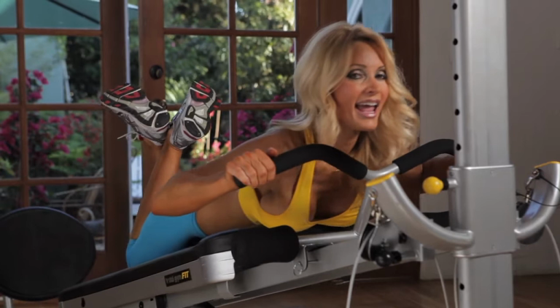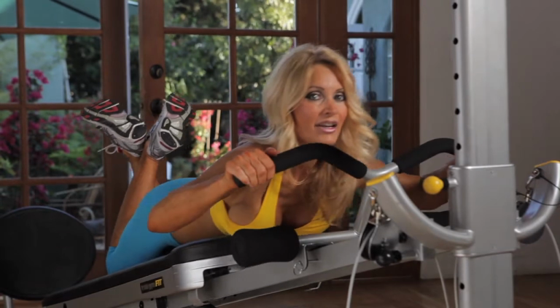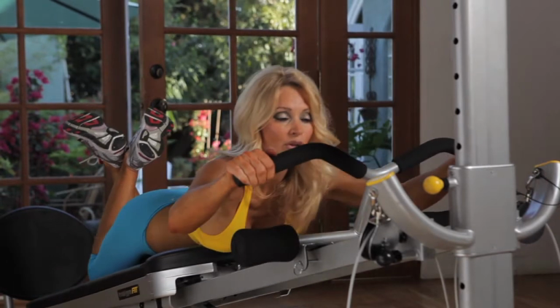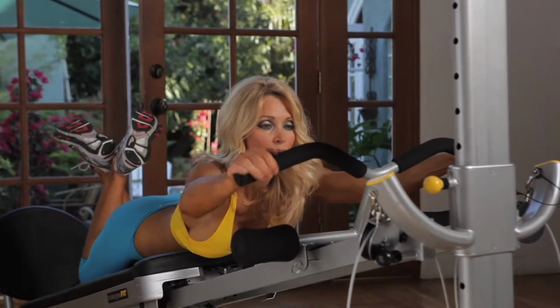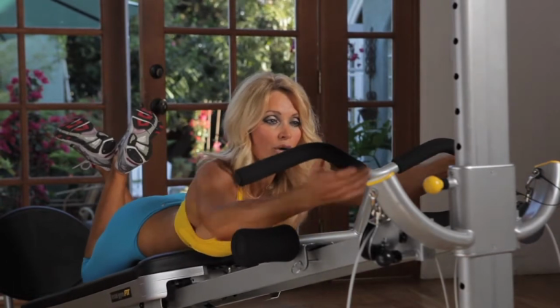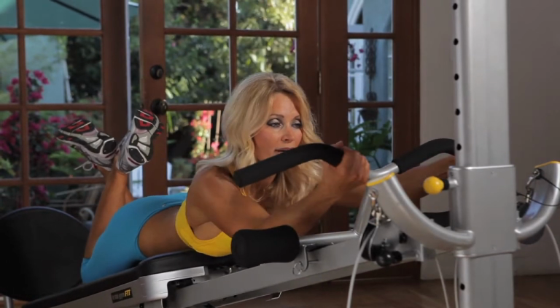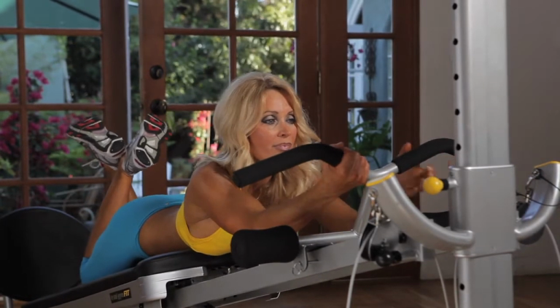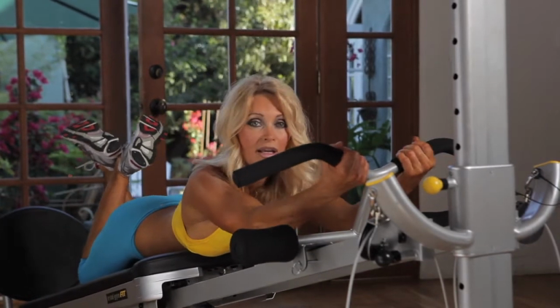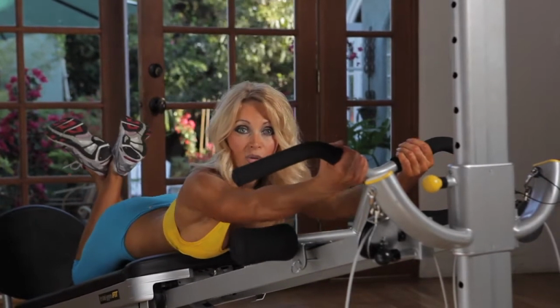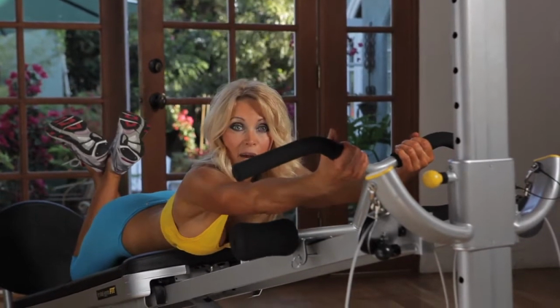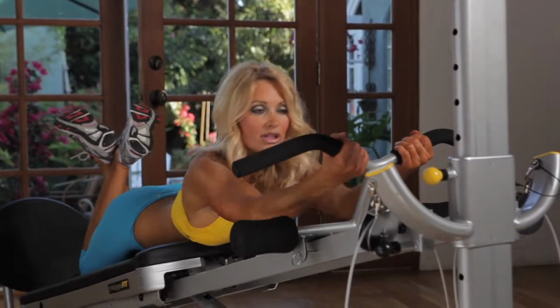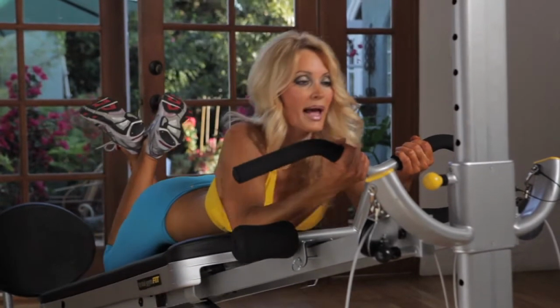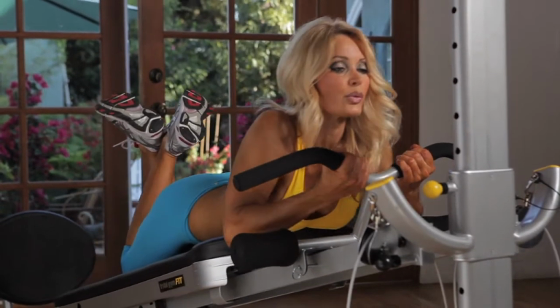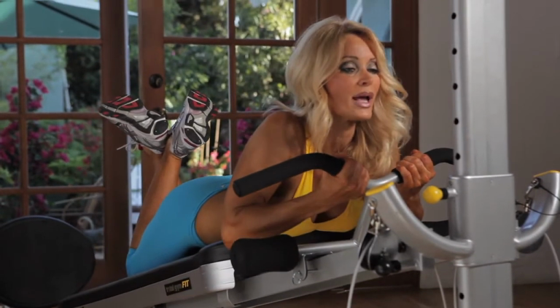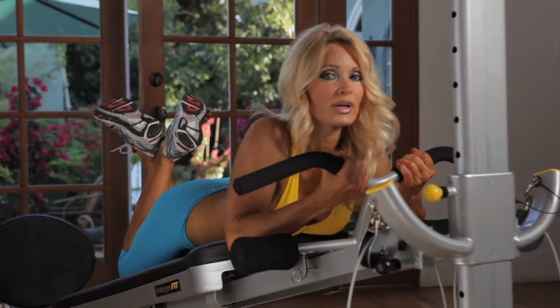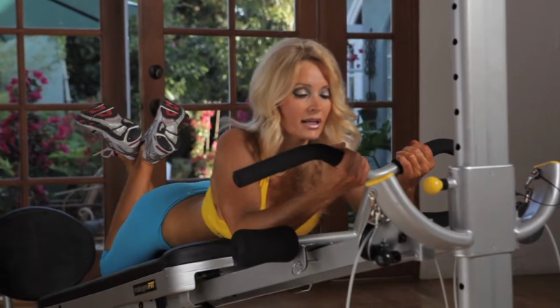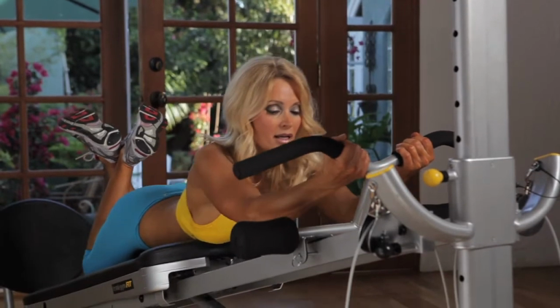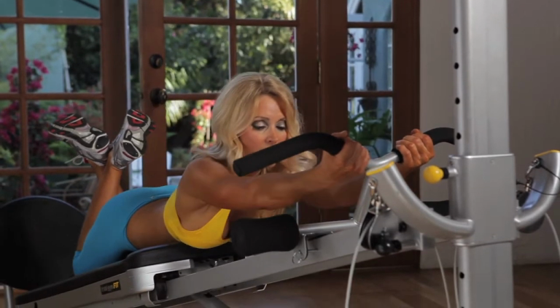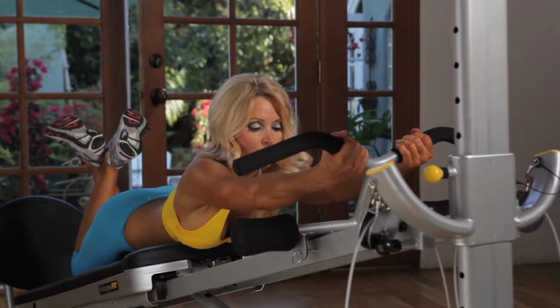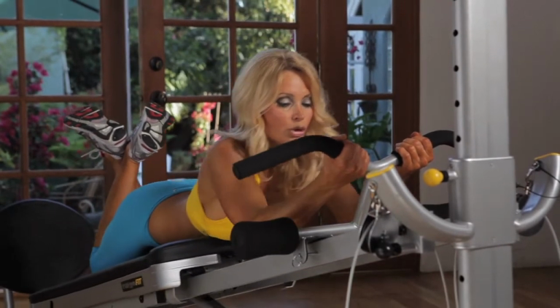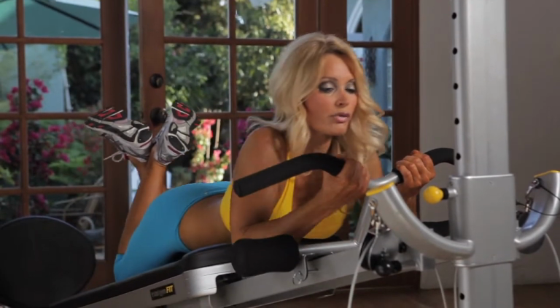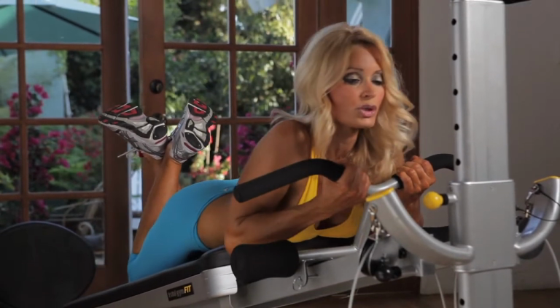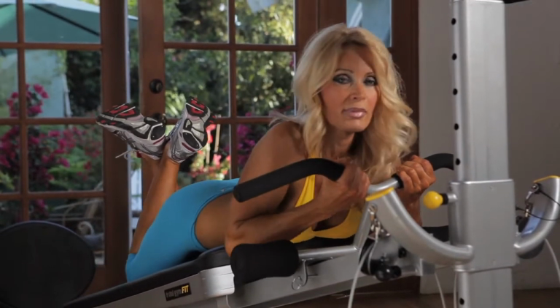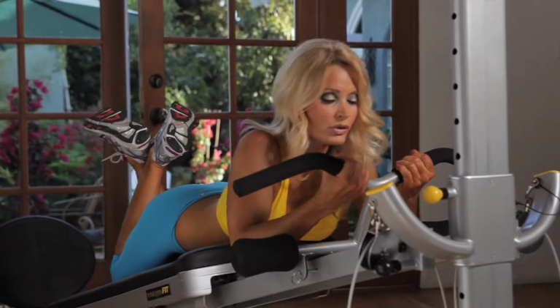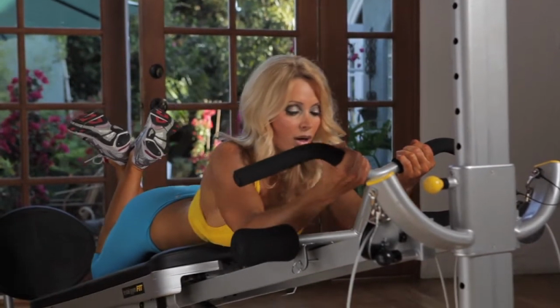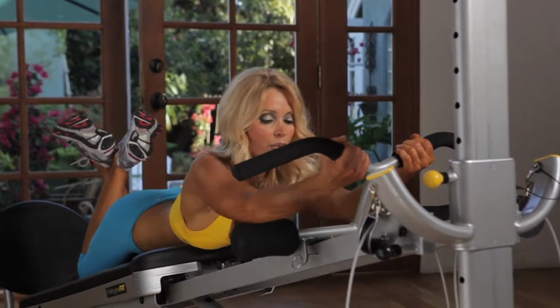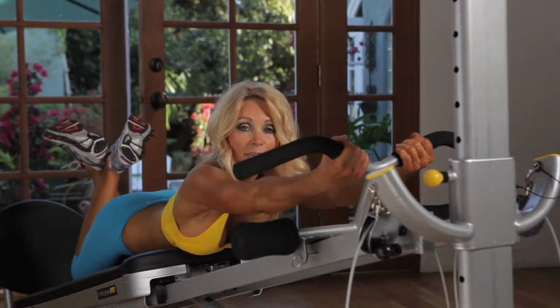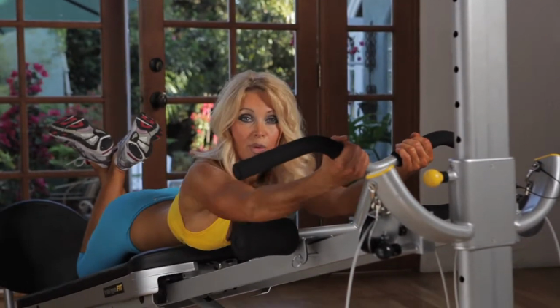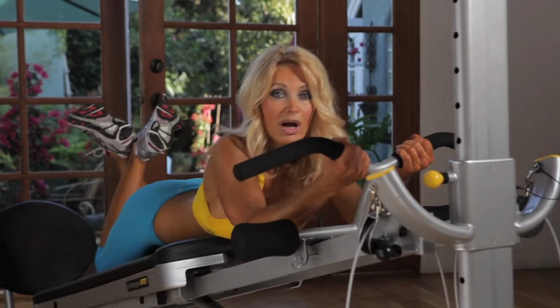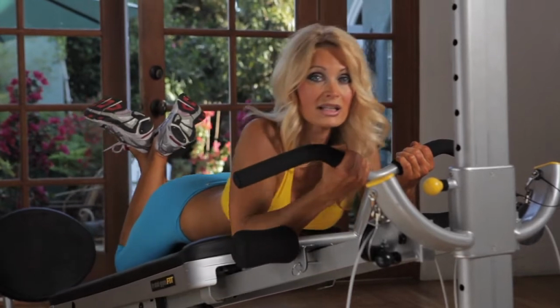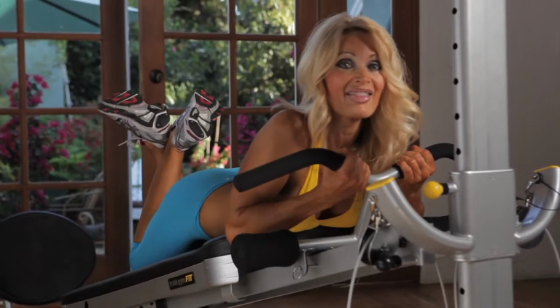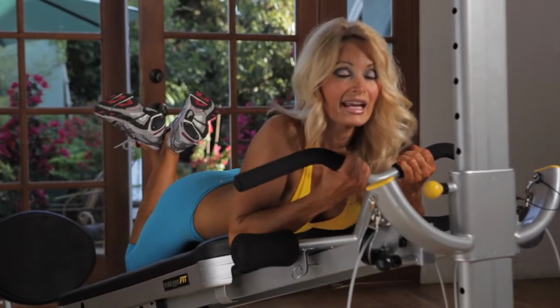You also want to do a close grip to work the upper center of the back and squeeze it. Make sure you control the form and squeeze the muscles. Make sure you work the positive and the negative.